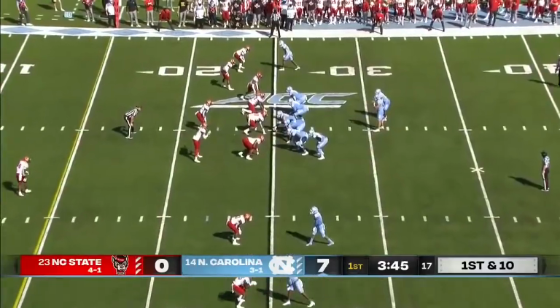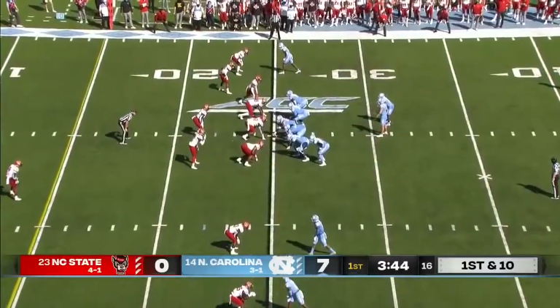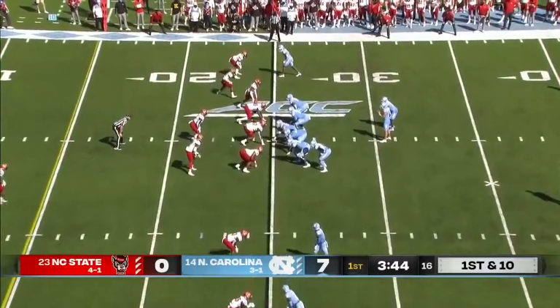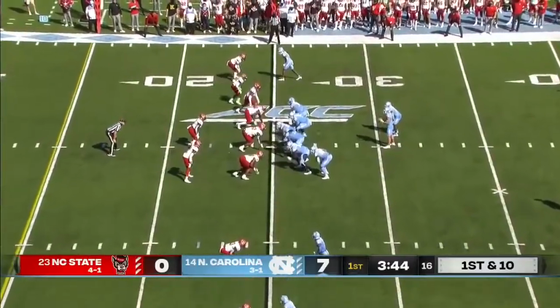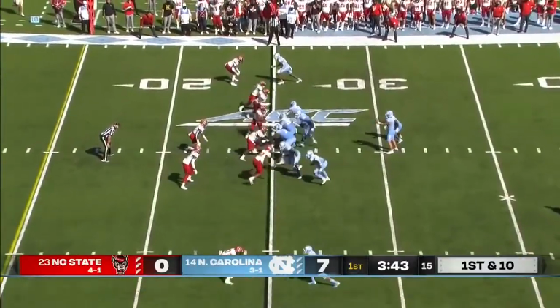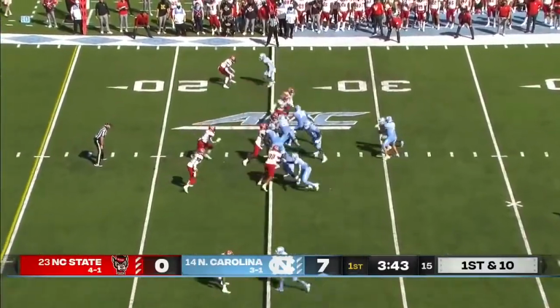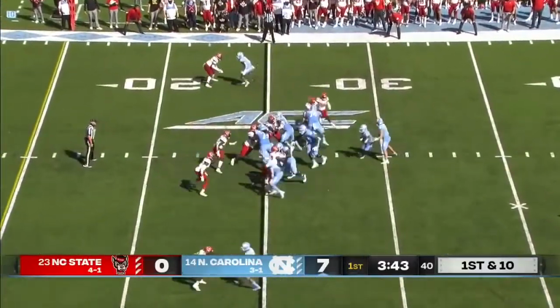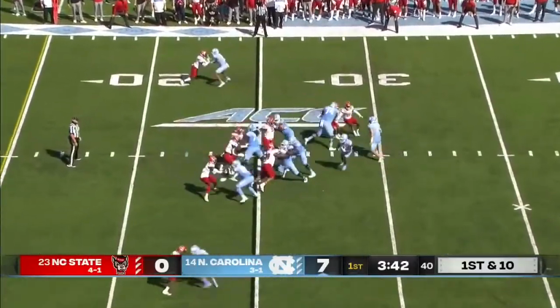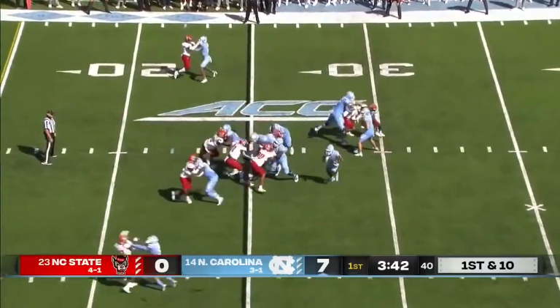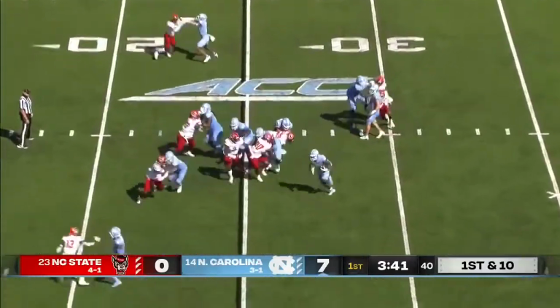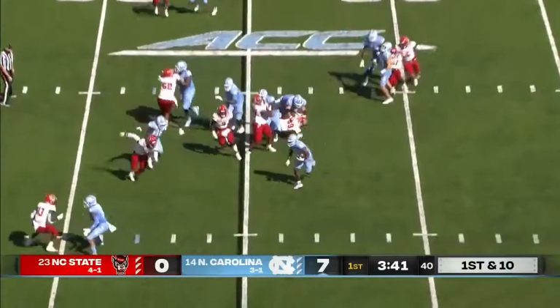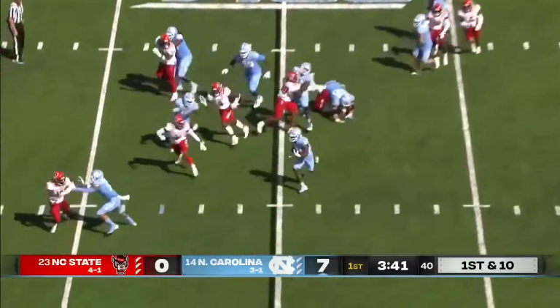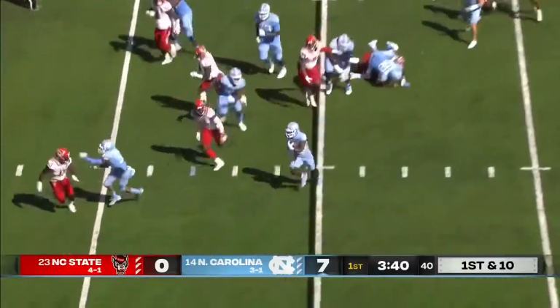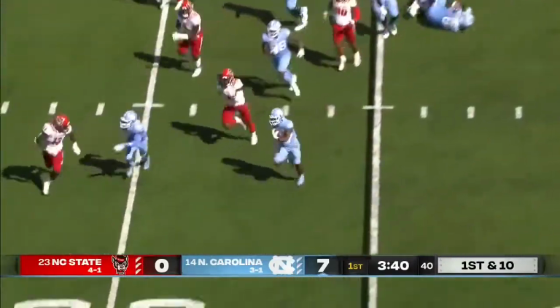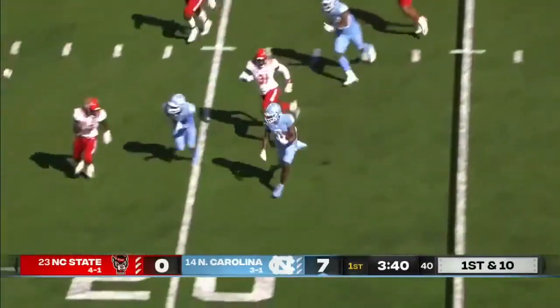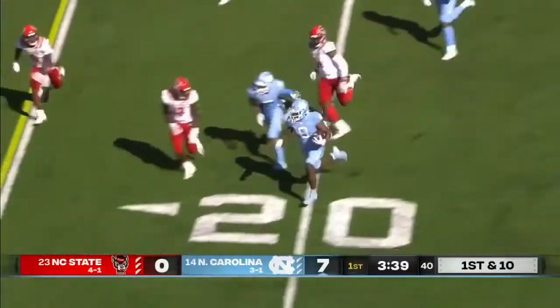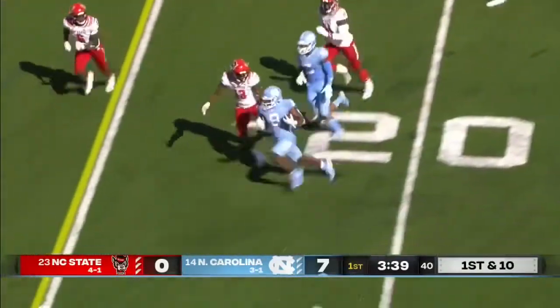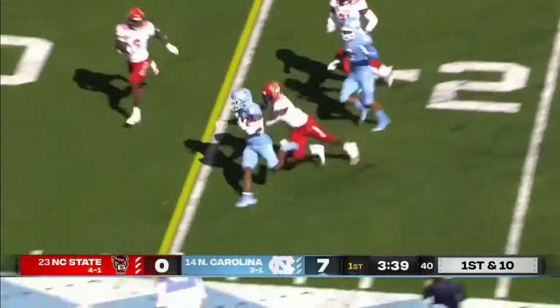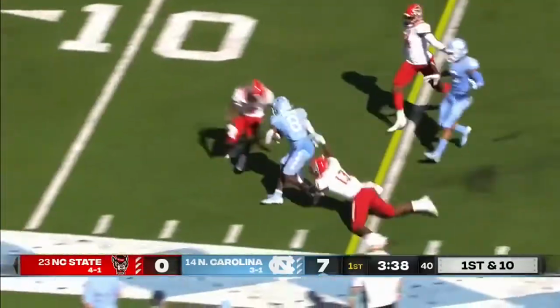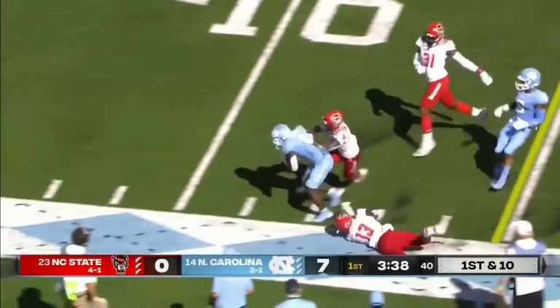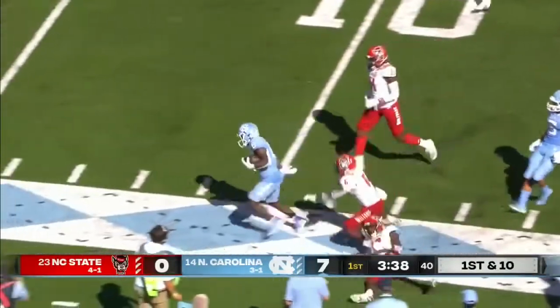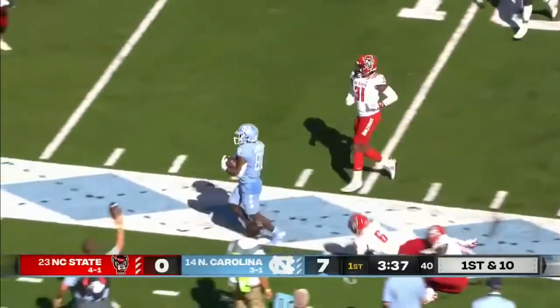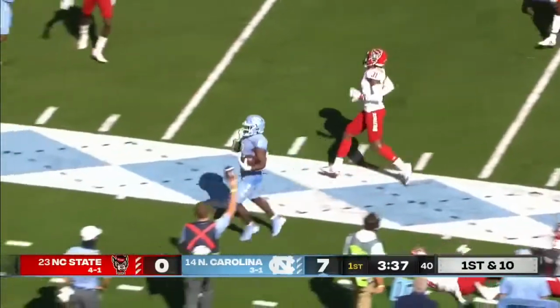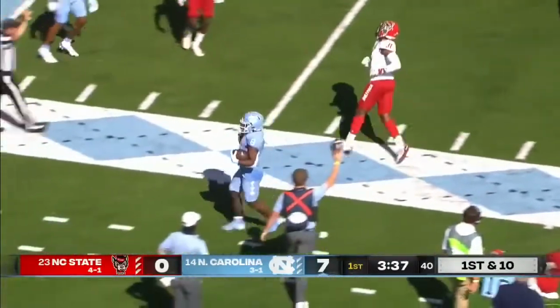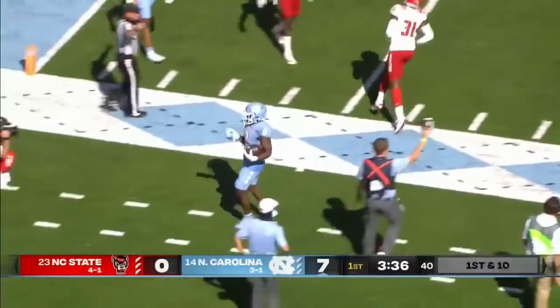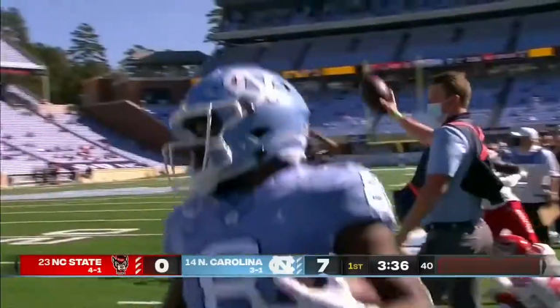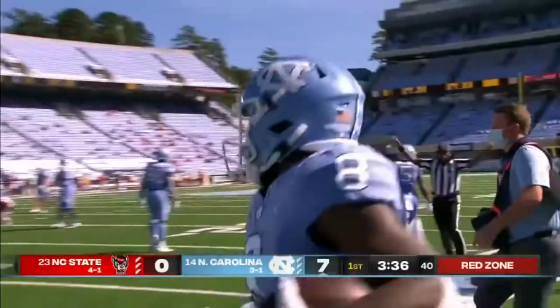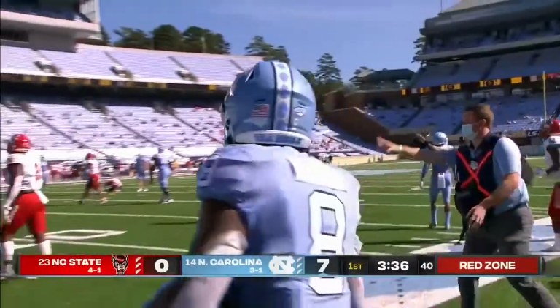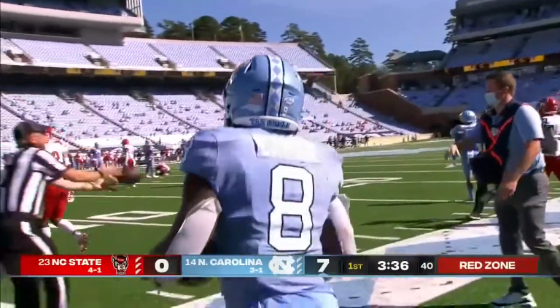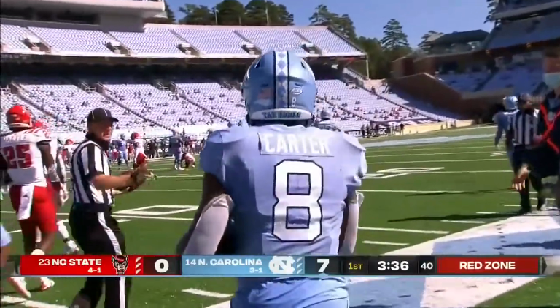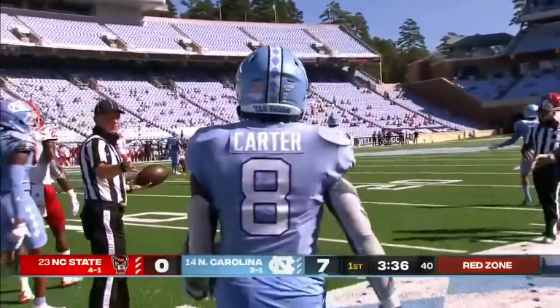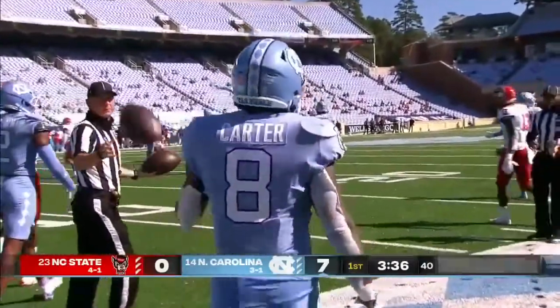Who's going to make a play defensively for NC State? Bring a little pressure here. Carter, though, has a ton of running room — inside the 15 before he's pushed out of bounds around the 11-yard line.